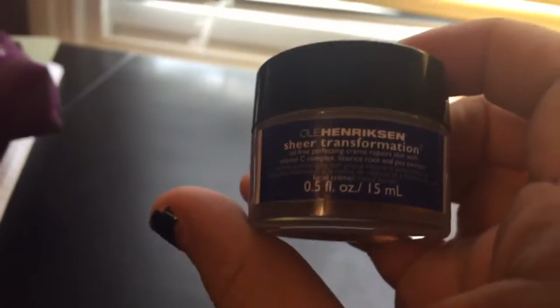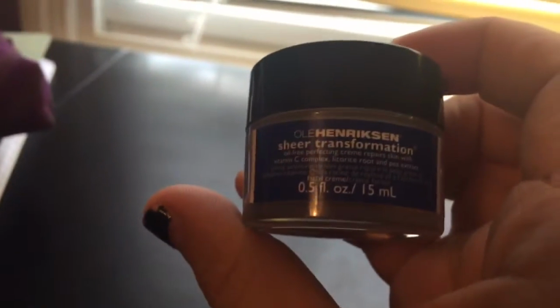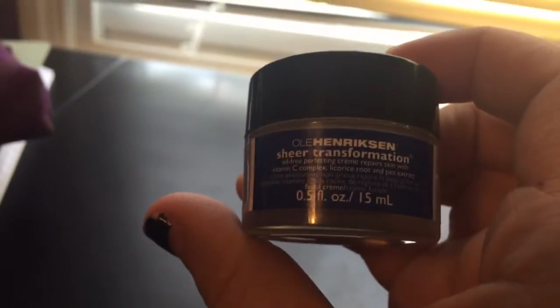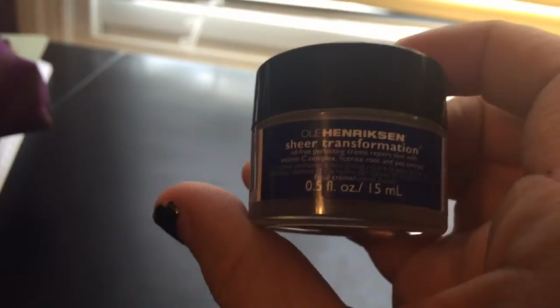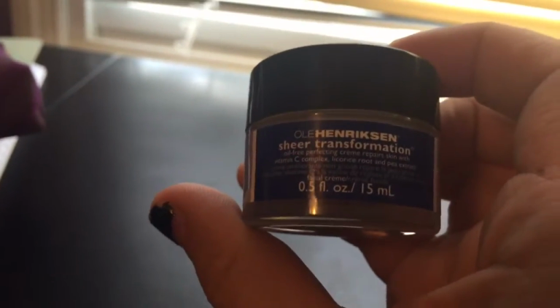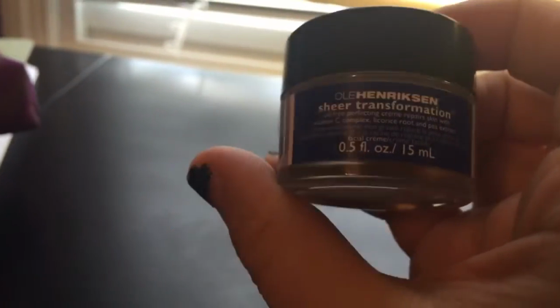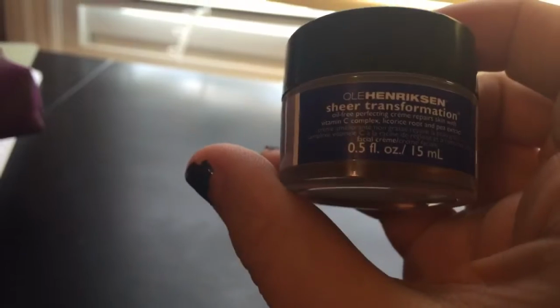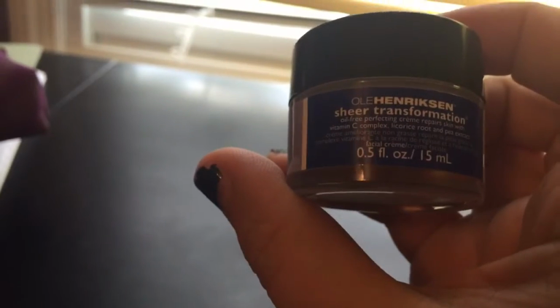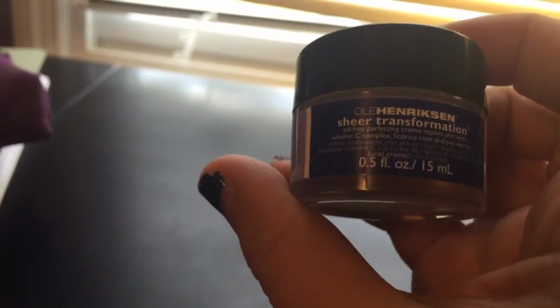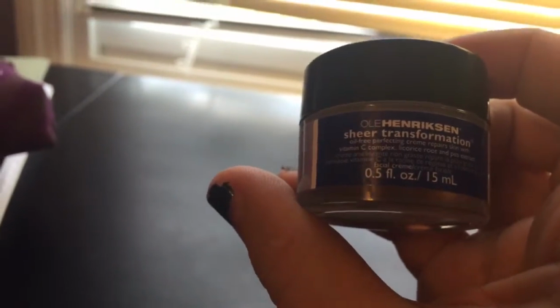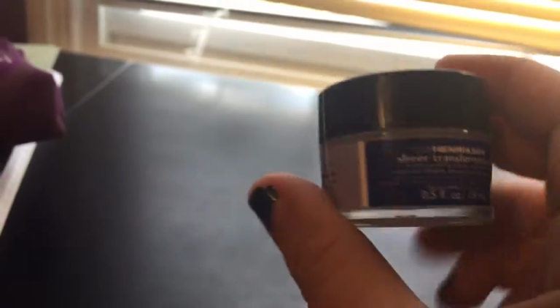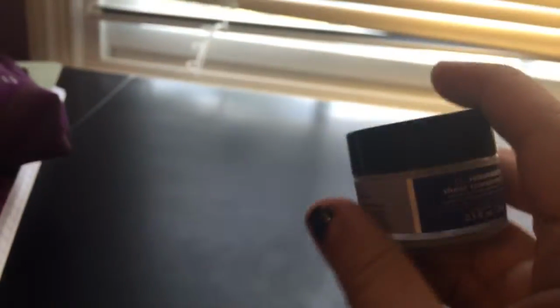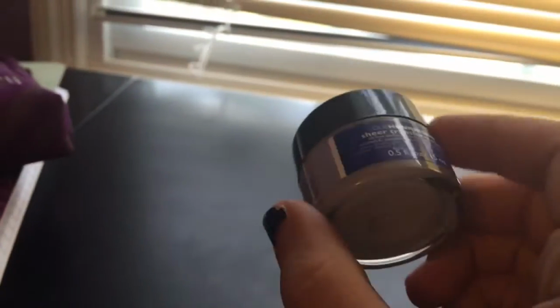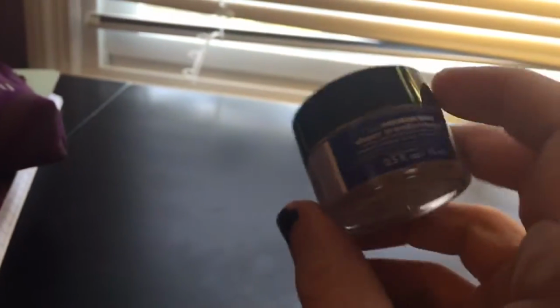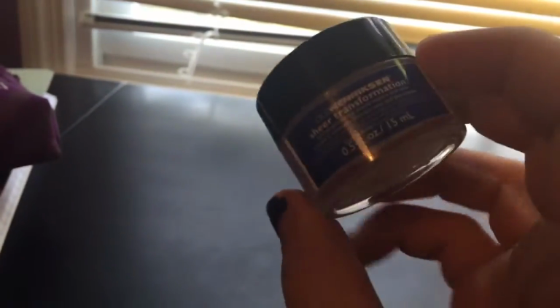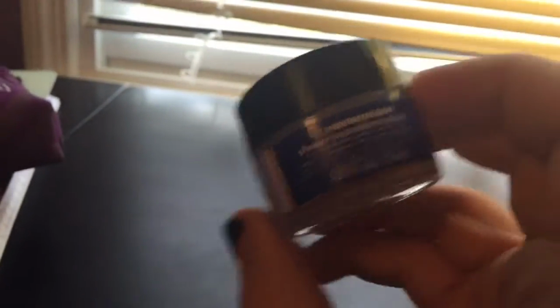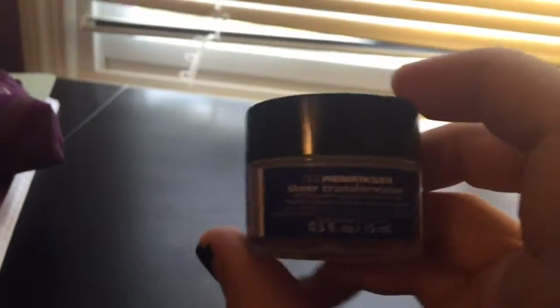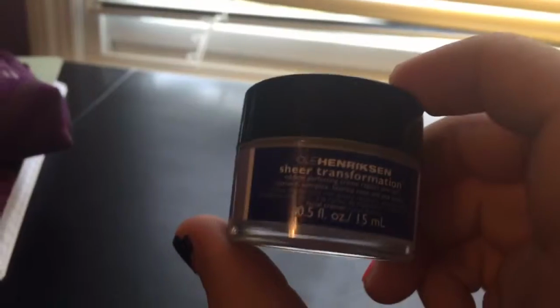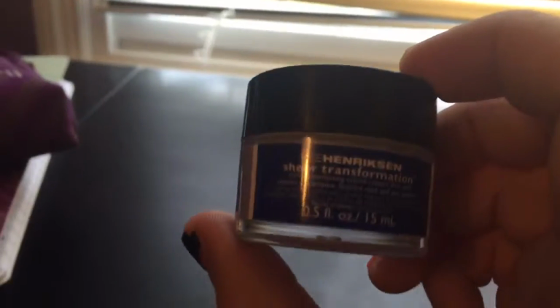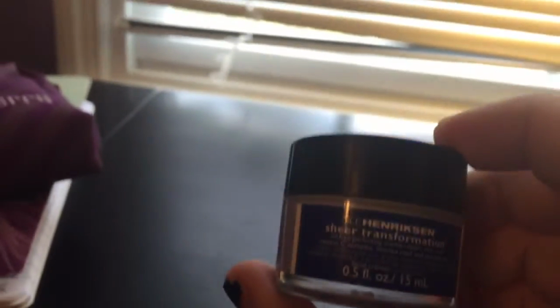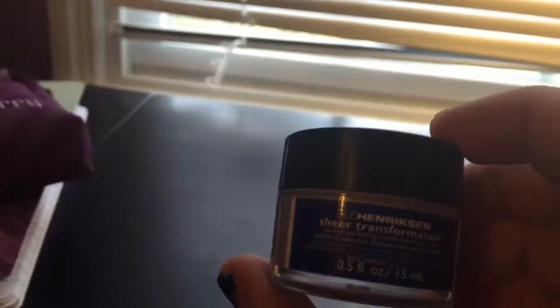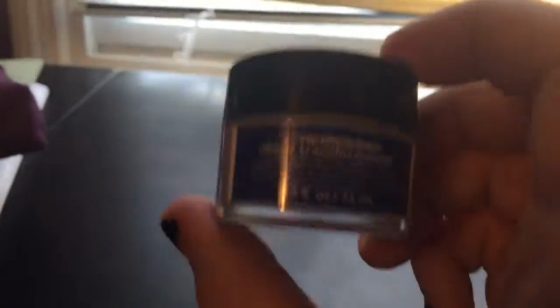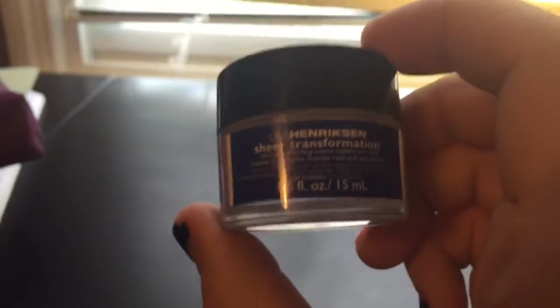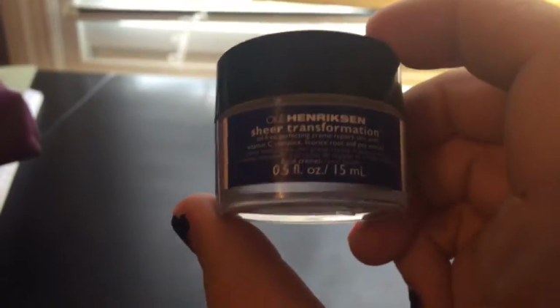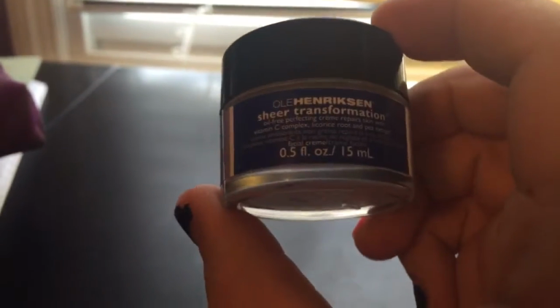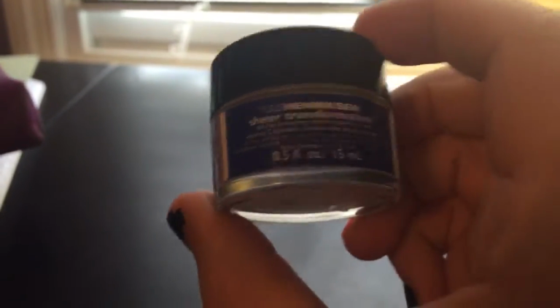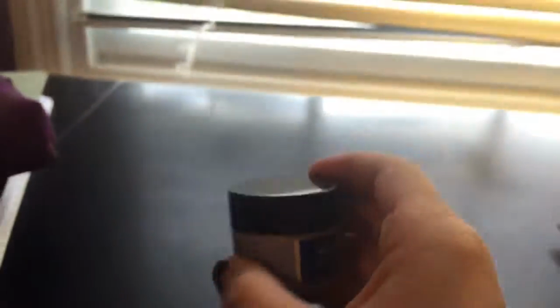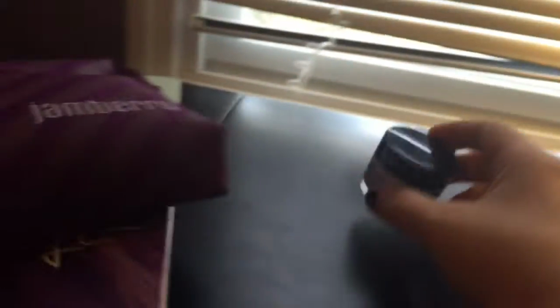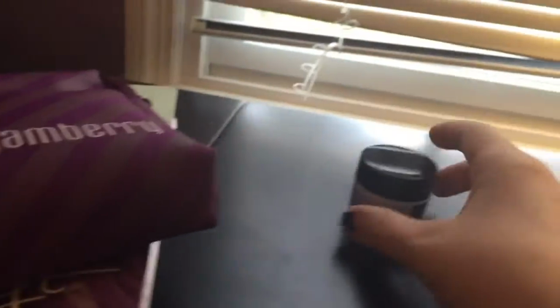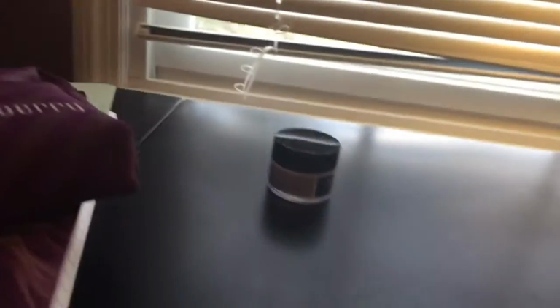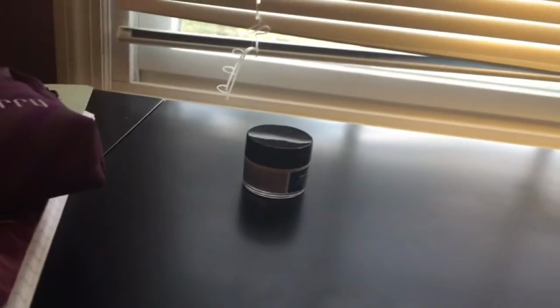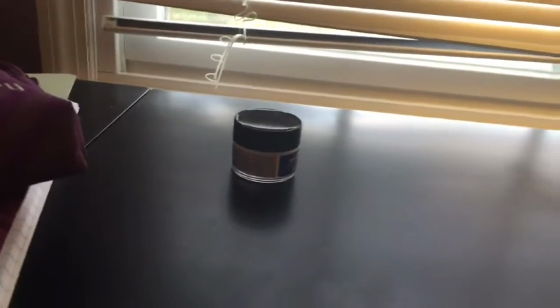It's the Sheer Transformation. The lady at Sephora — she was real sweet, shout out to the lady at Sephora — she put this on and said put it on before your foundation.